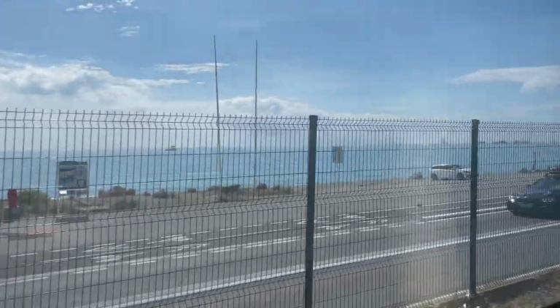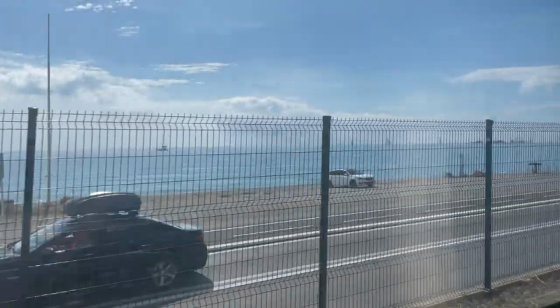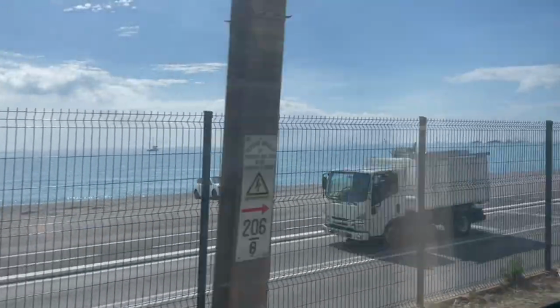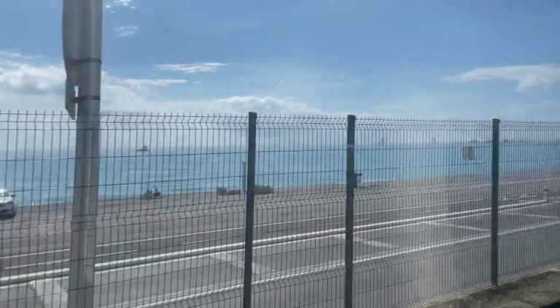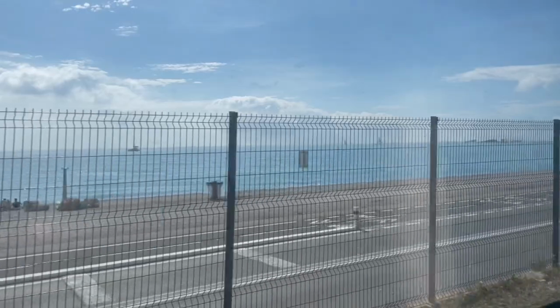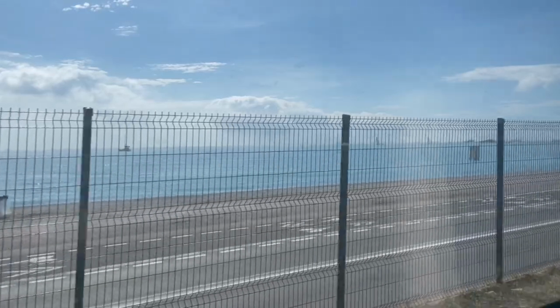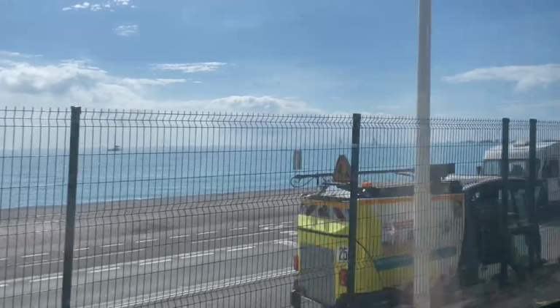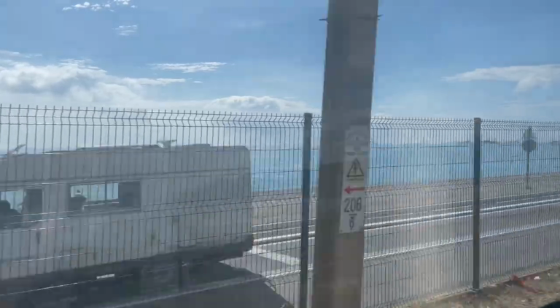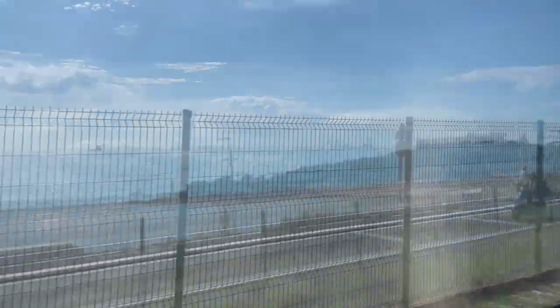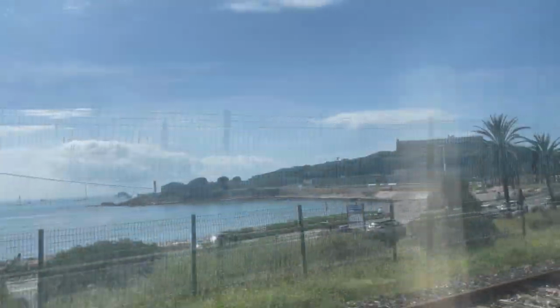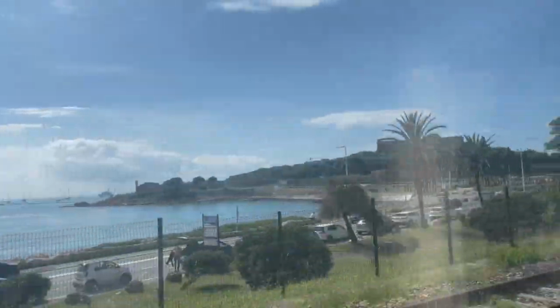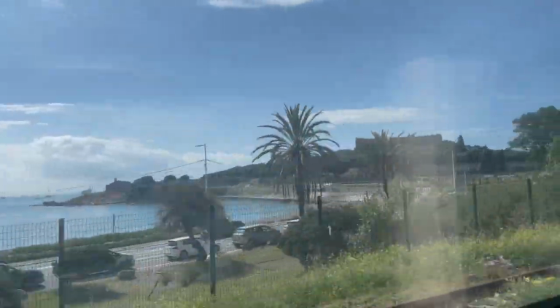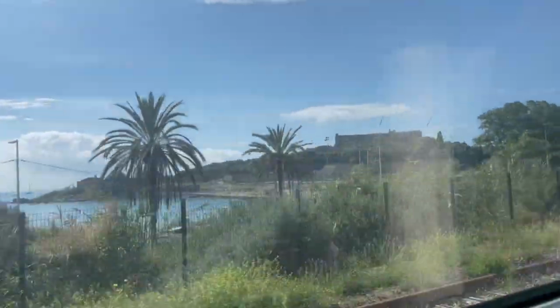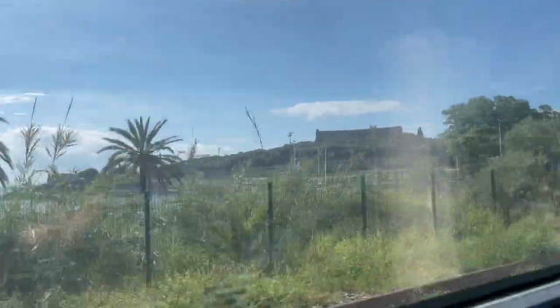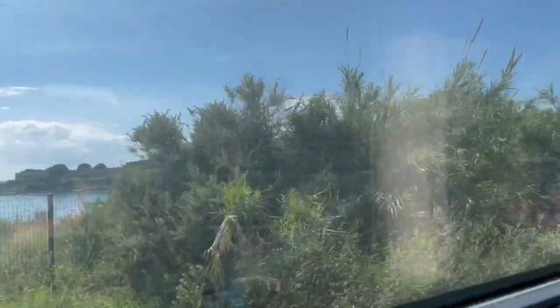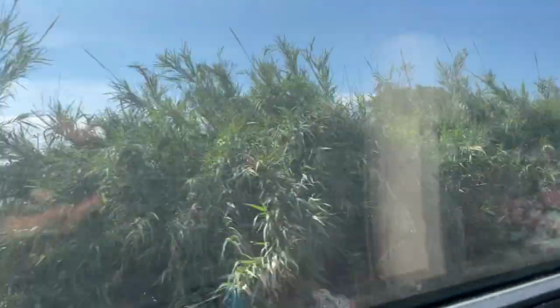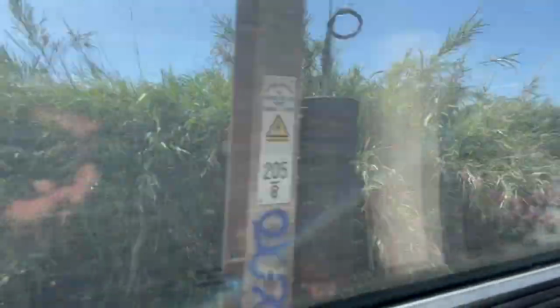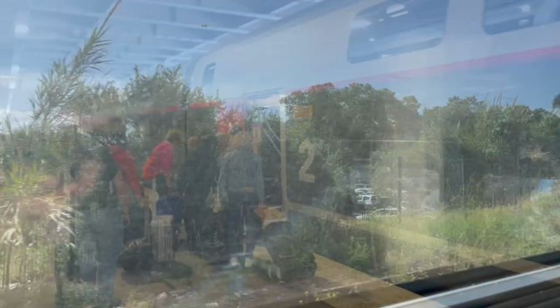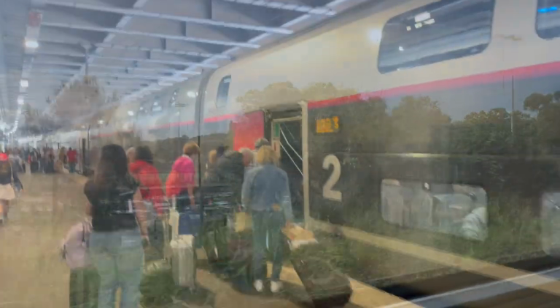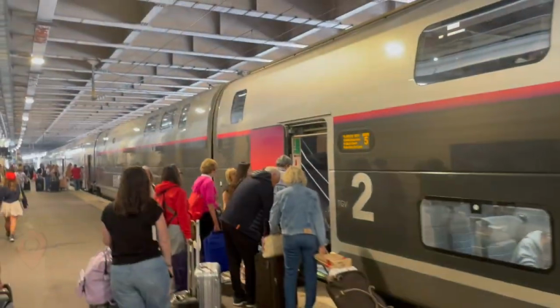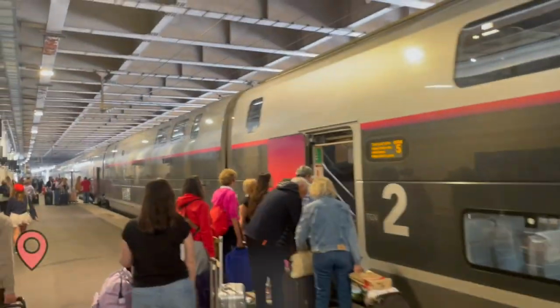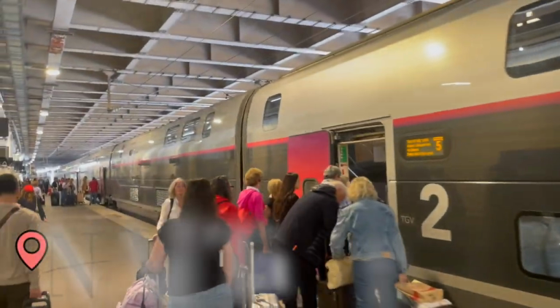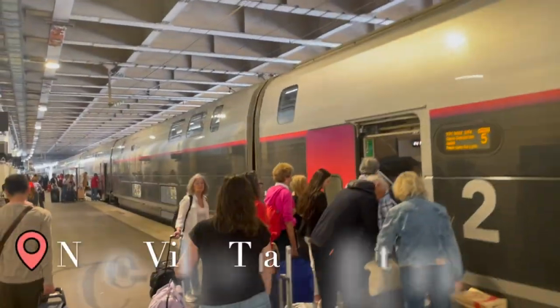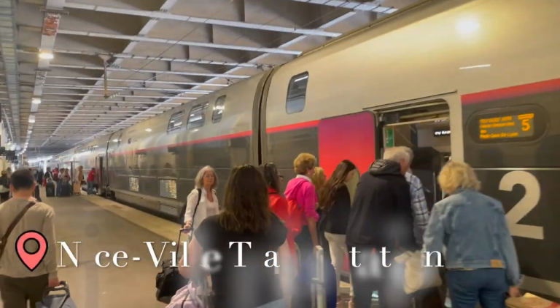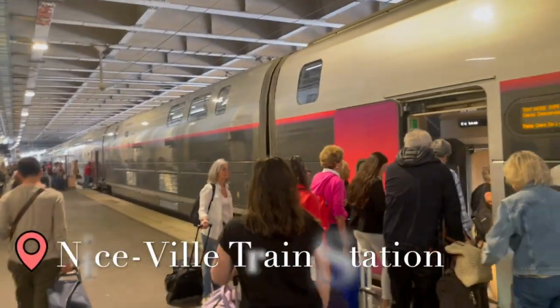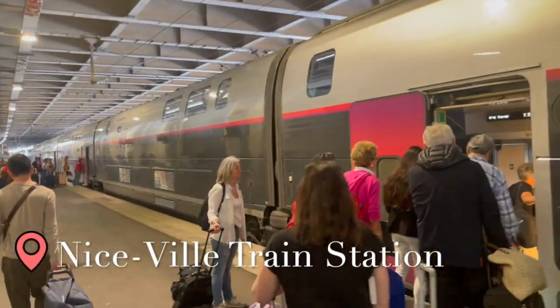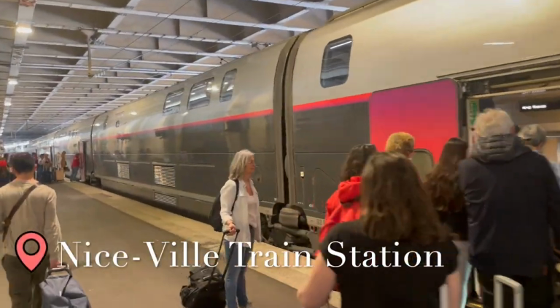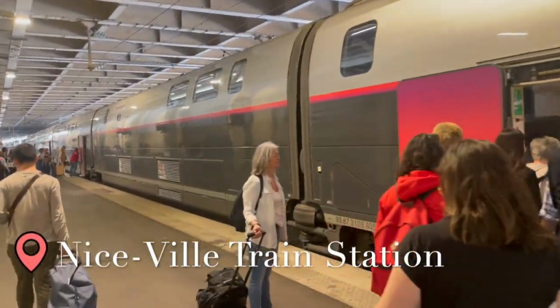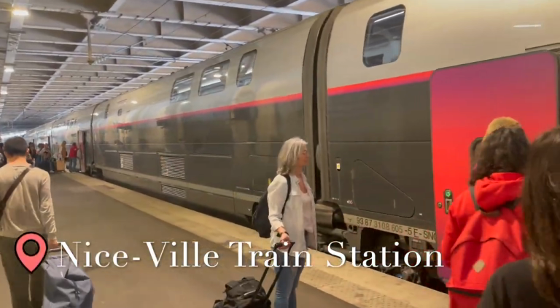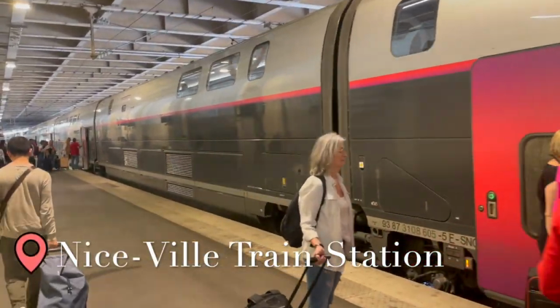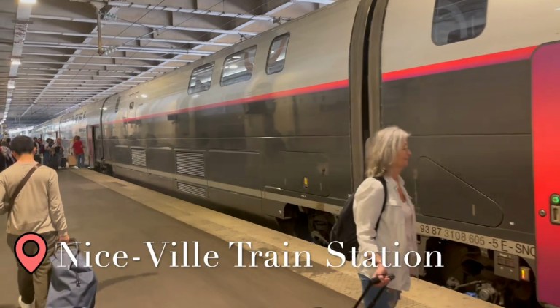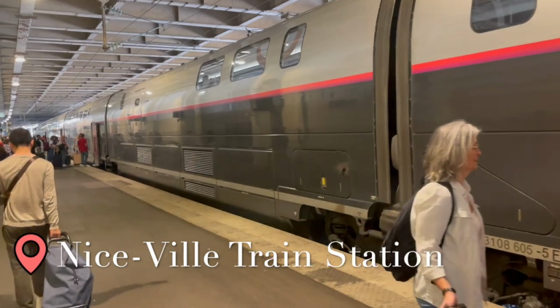In today's video, we are continuing our southern France trip by exploring the beautiful city of Cannes, just 25 minutes train ride from Nice.